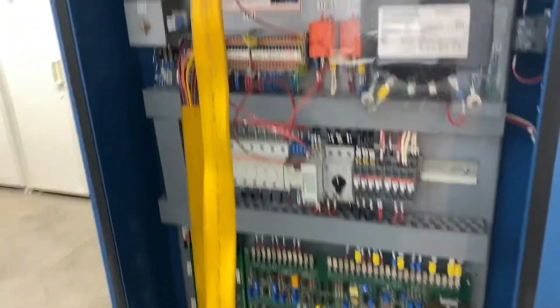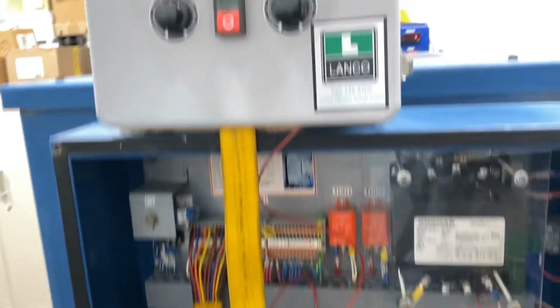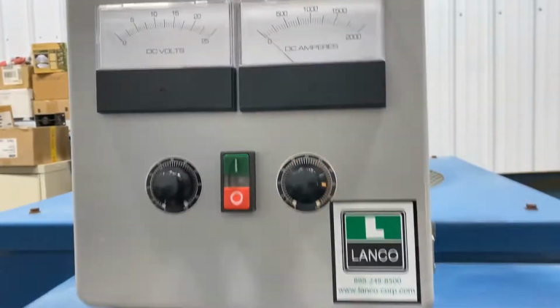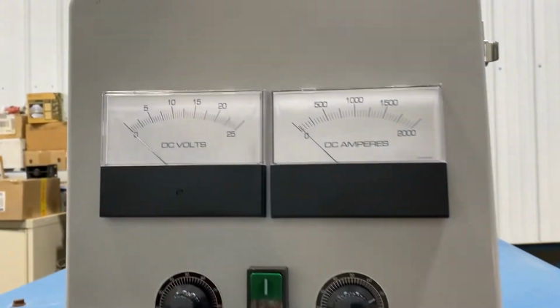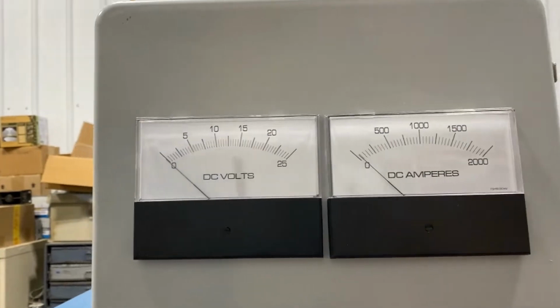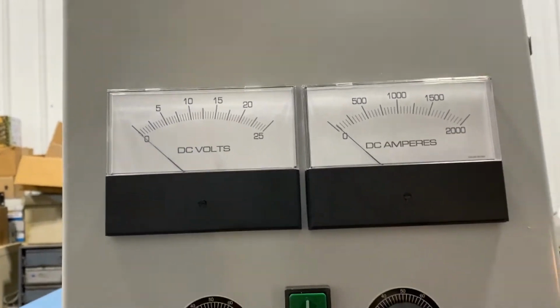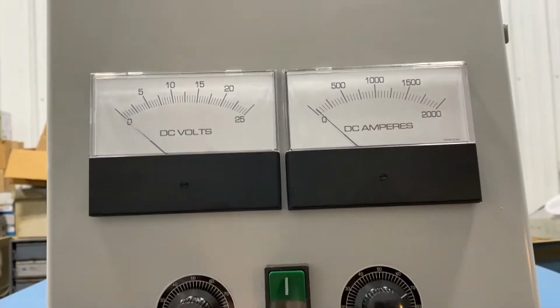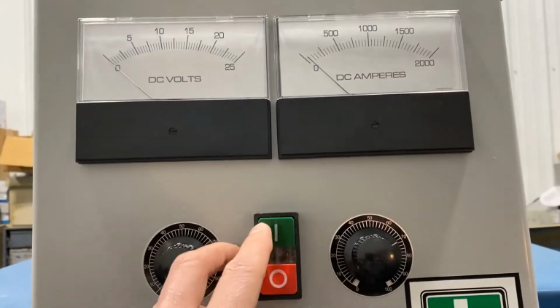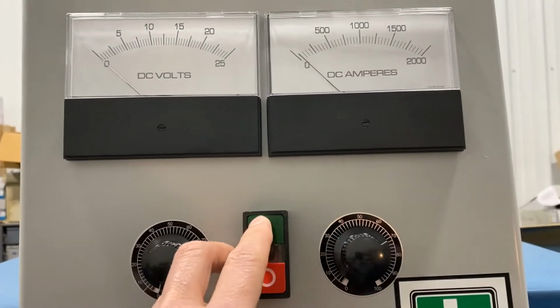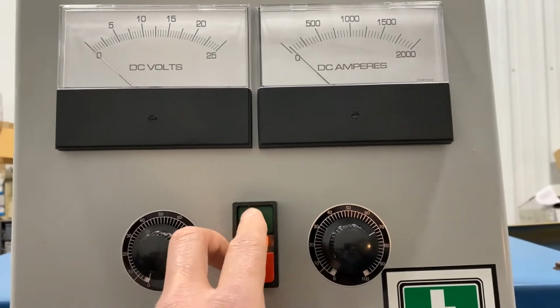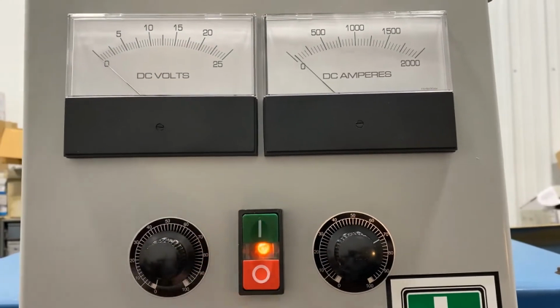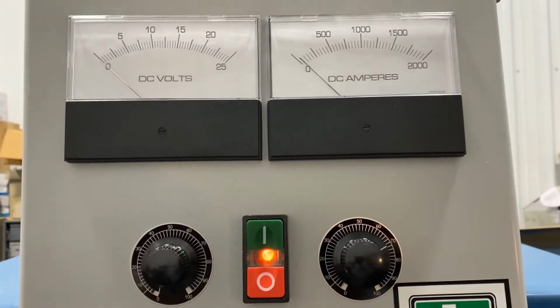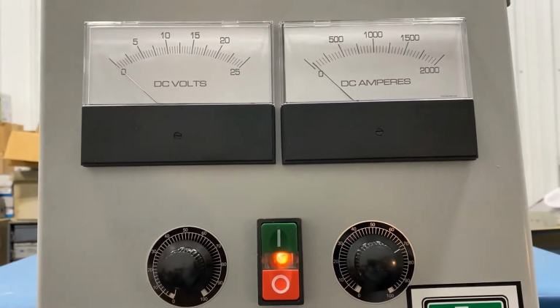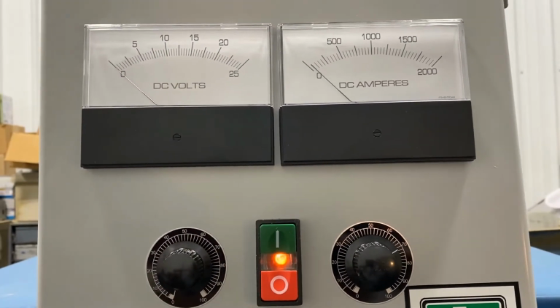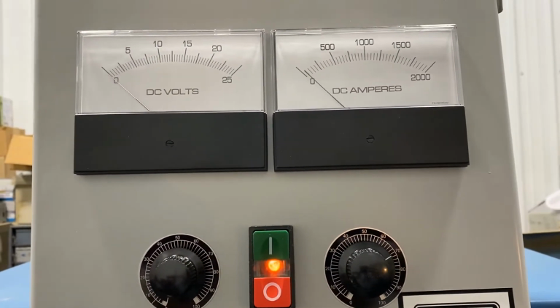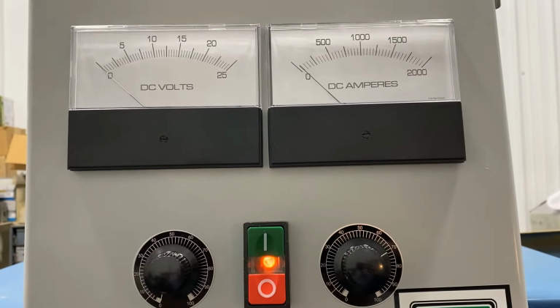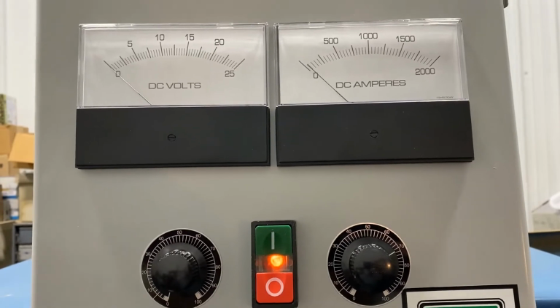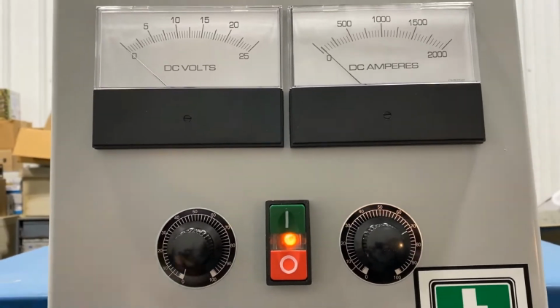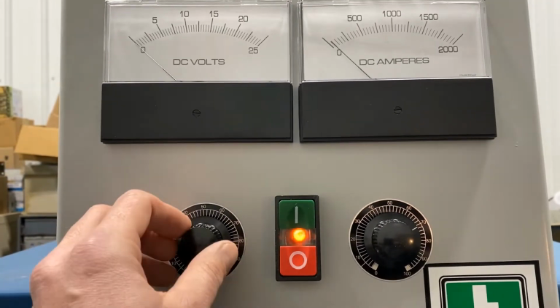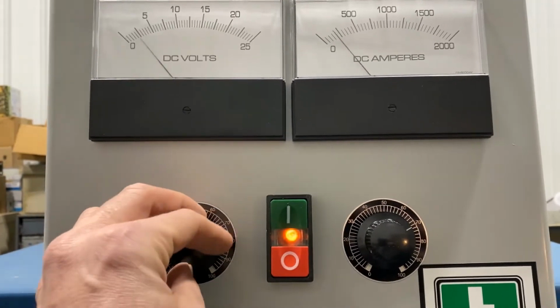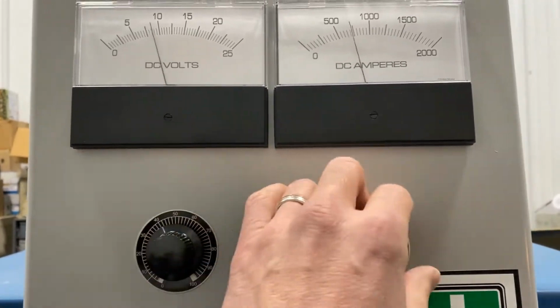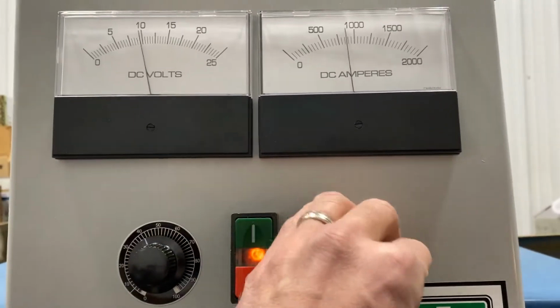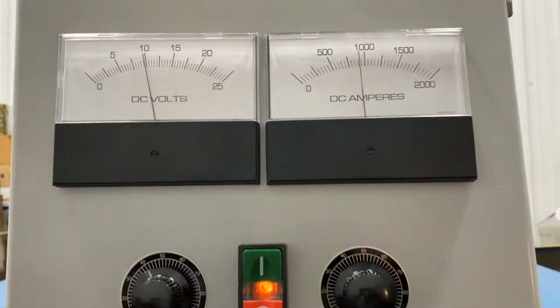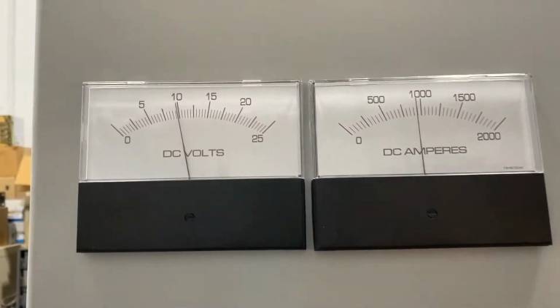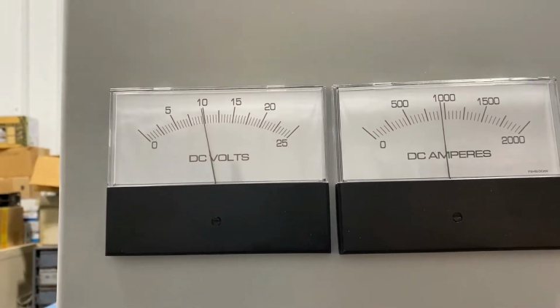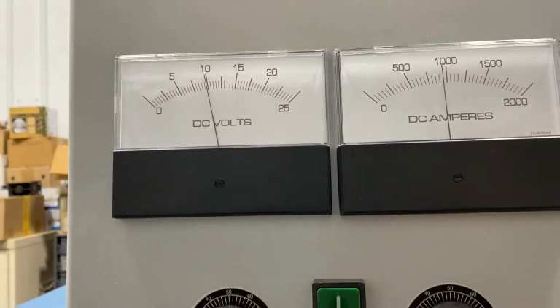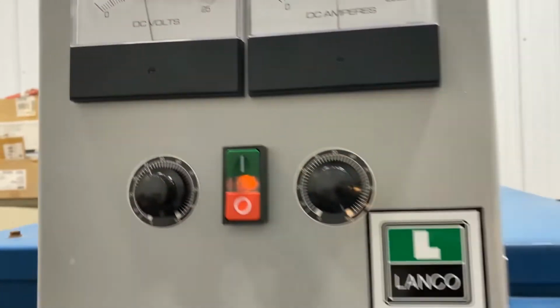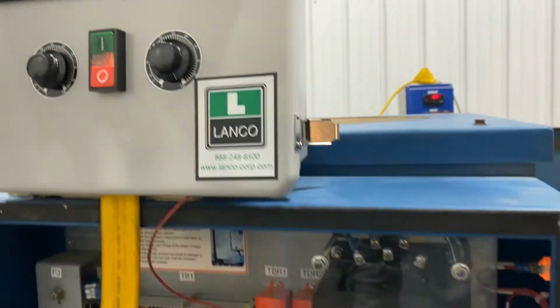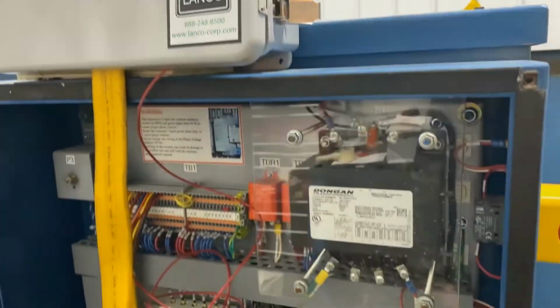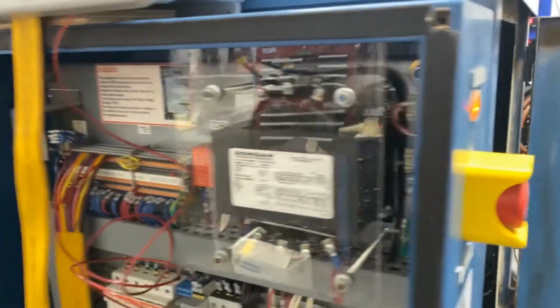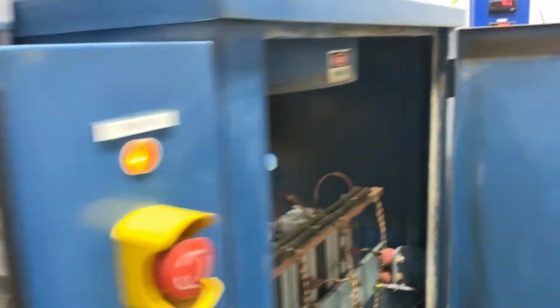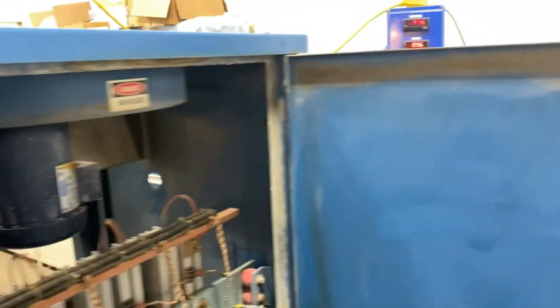Here is the remote, and to turn it on you hit the green button. Wait a couple clicks. Very quiet machine.